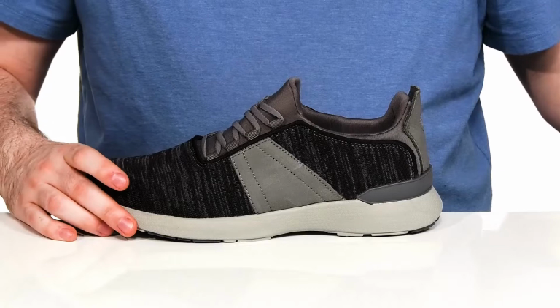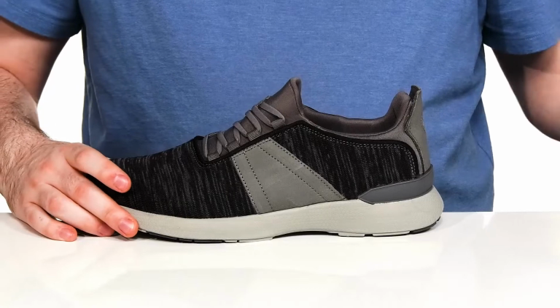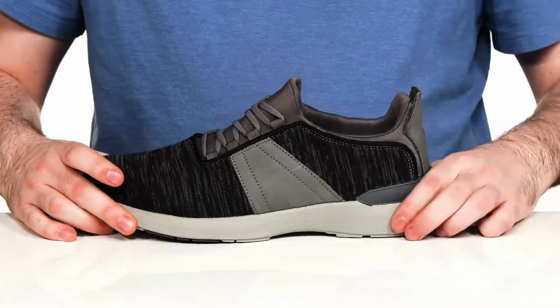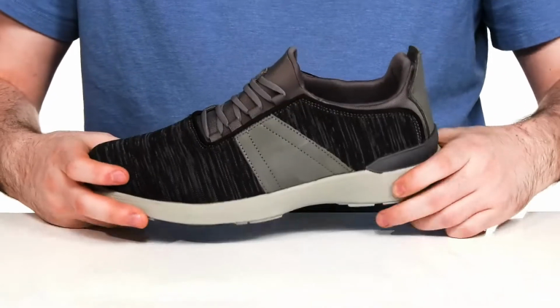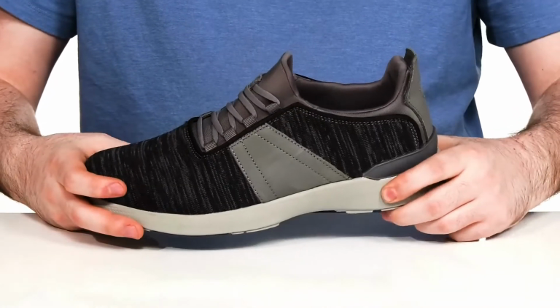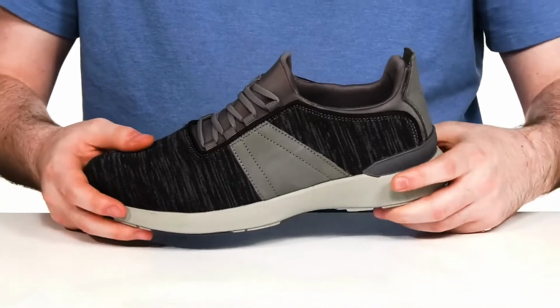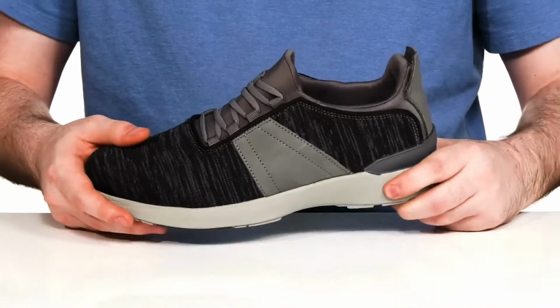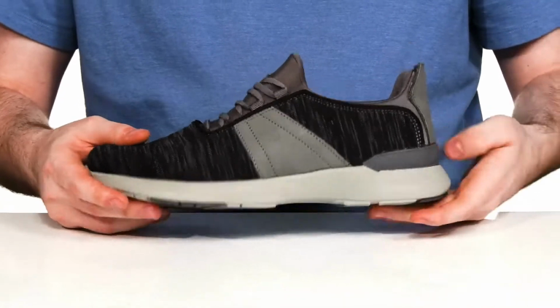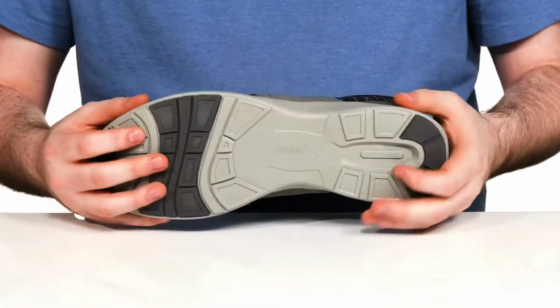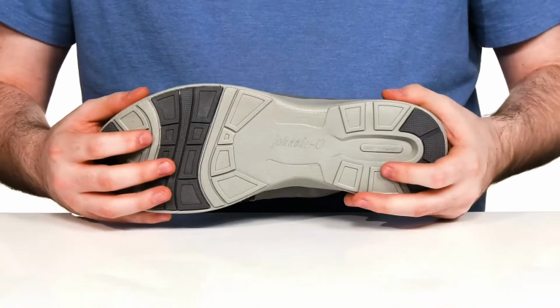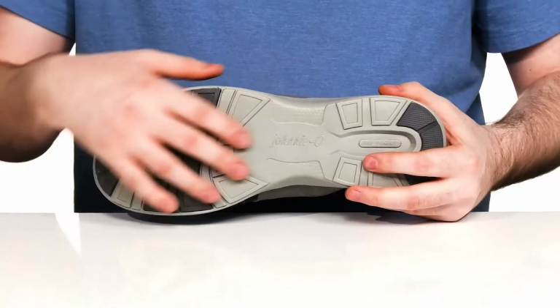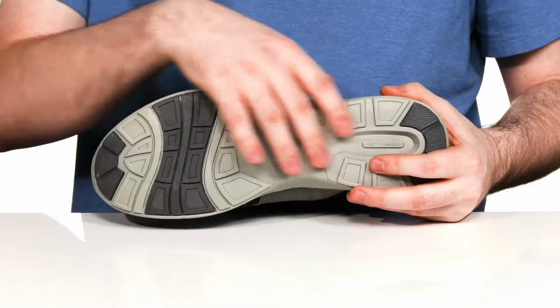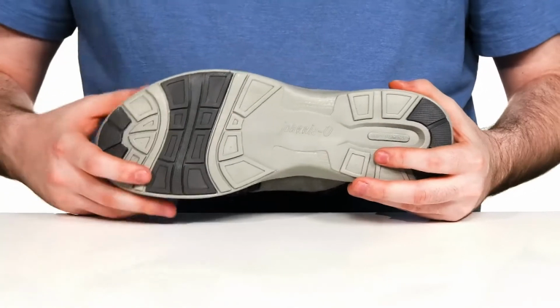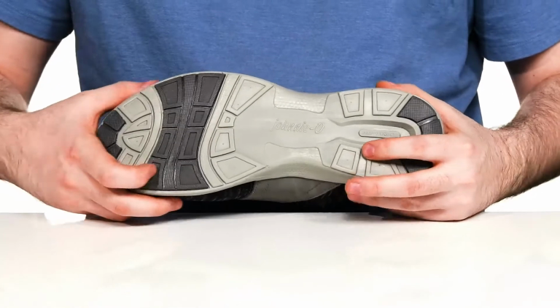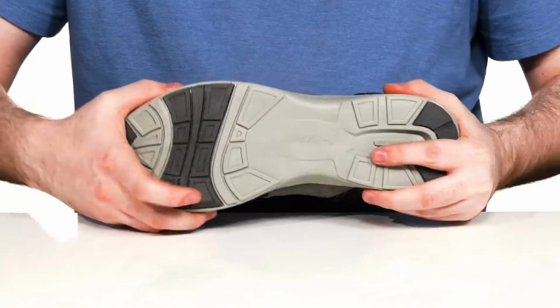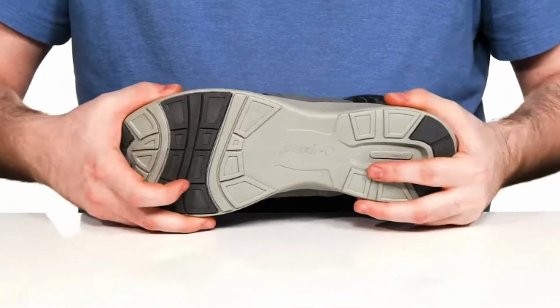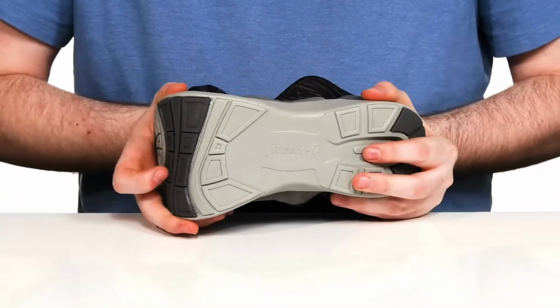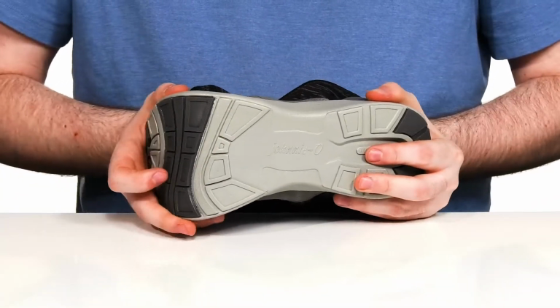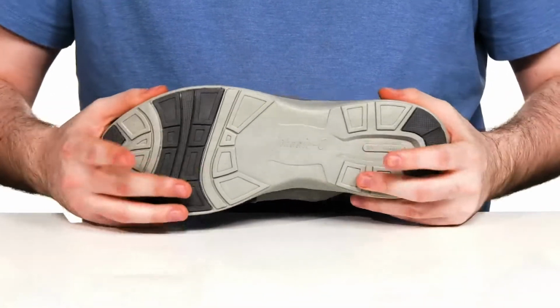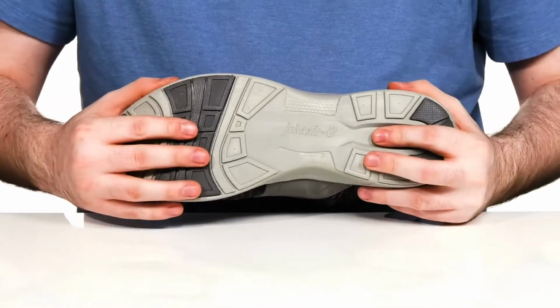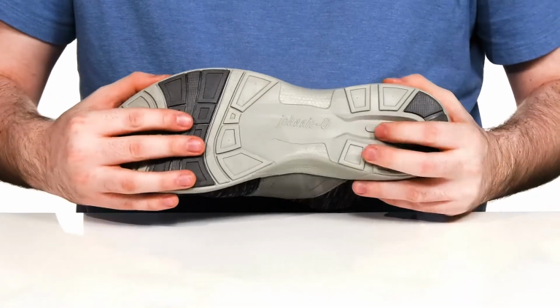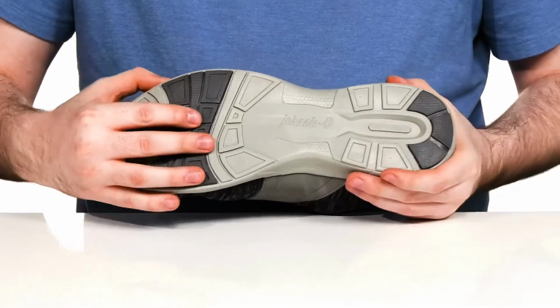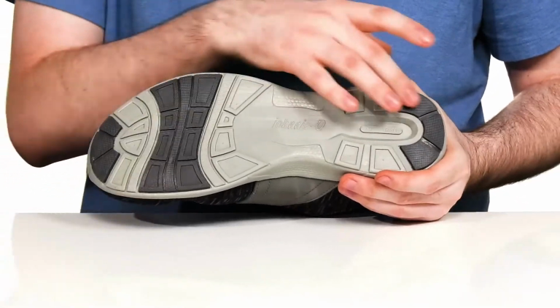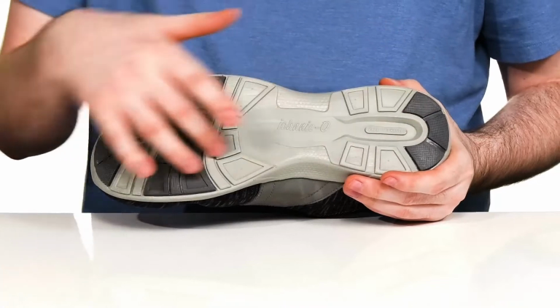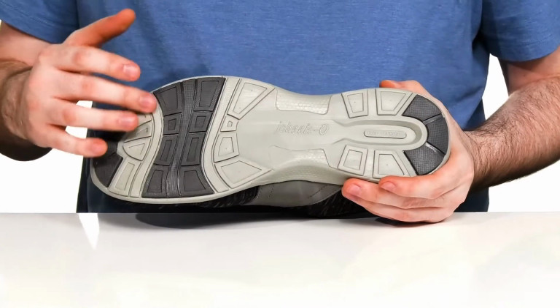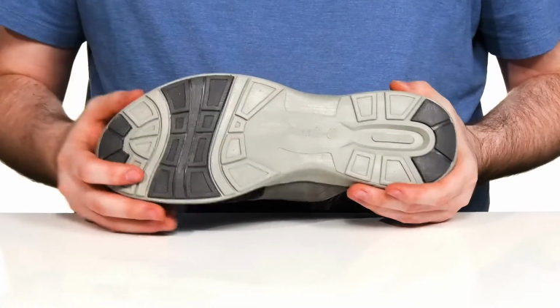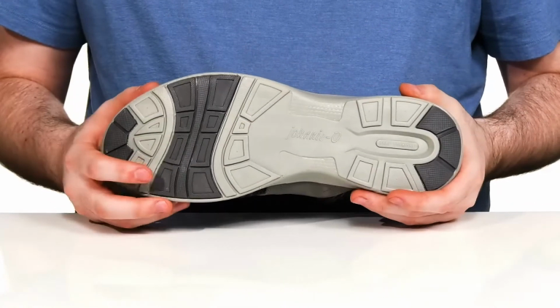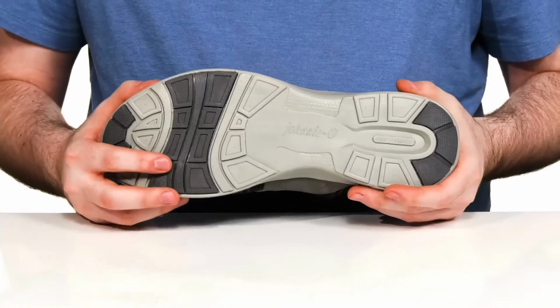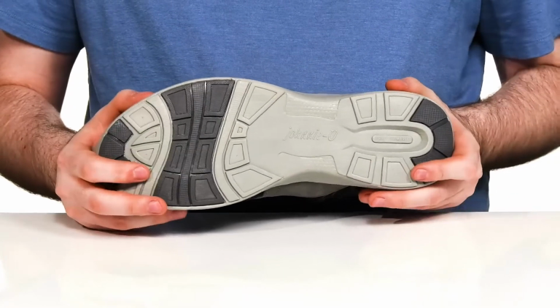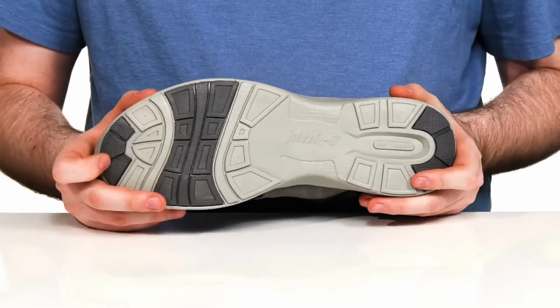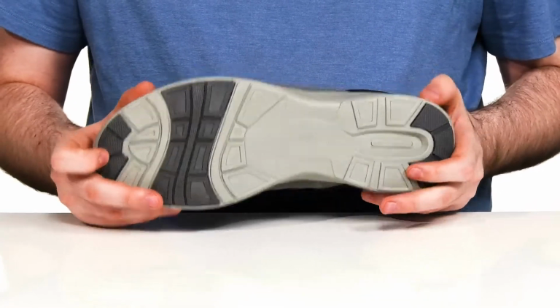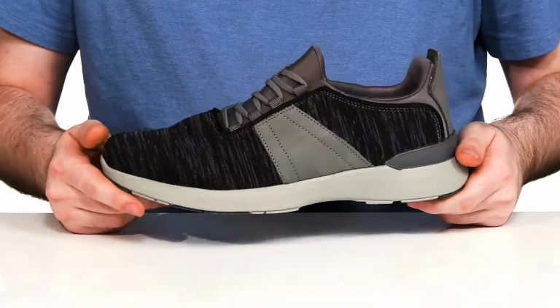Underneath, it has that lightweight EVA midsole with anatomical flex grooves to make sure it has lots of cushioning and durability. While that rubber pad design is going to keep you gripping the ground with ease.